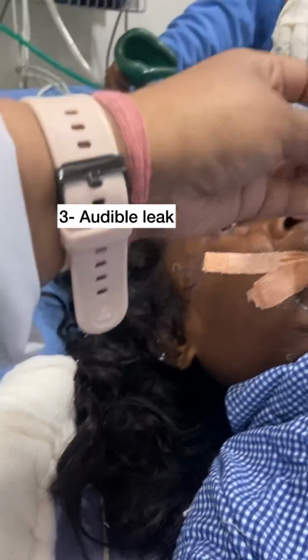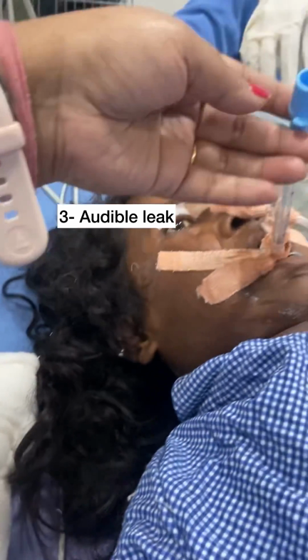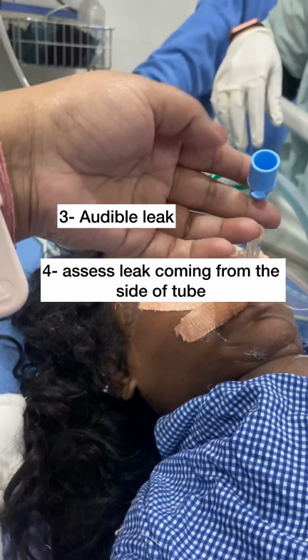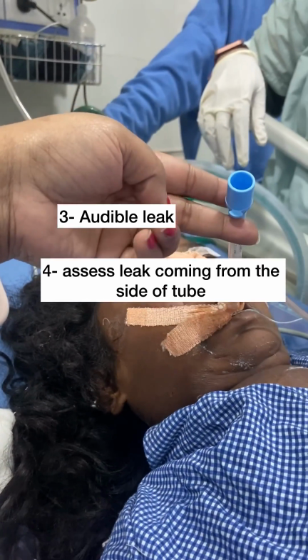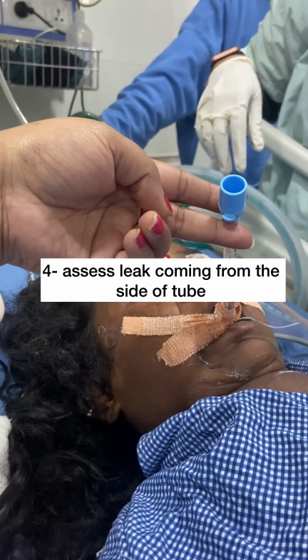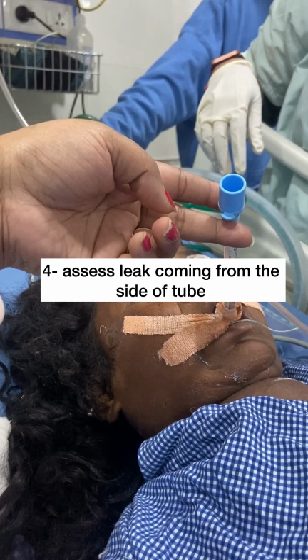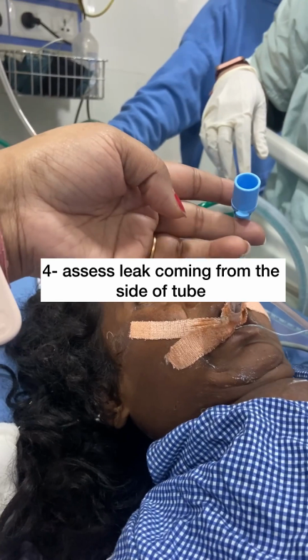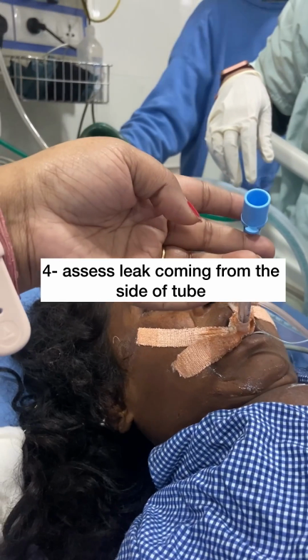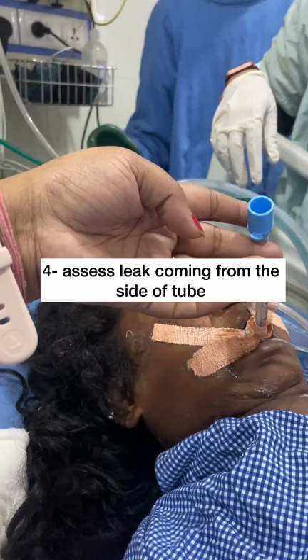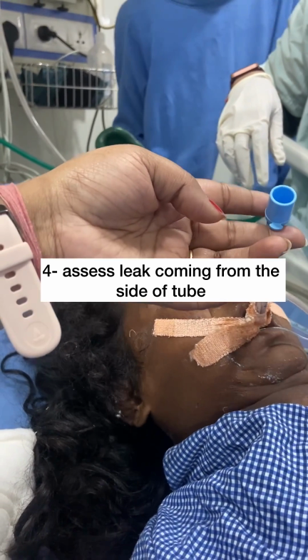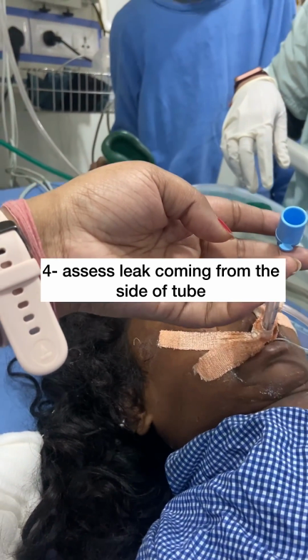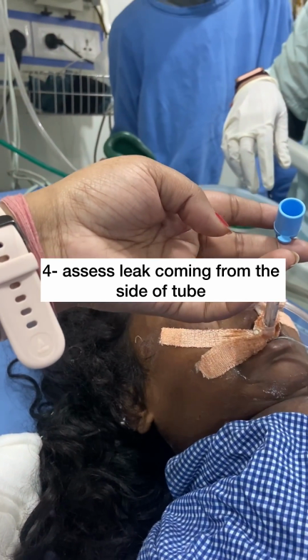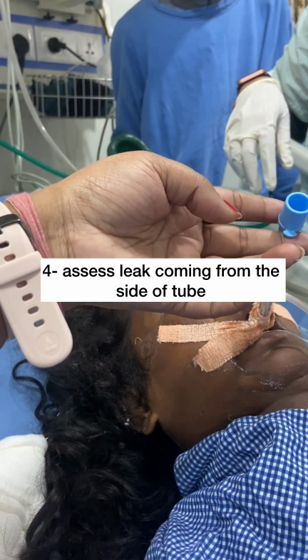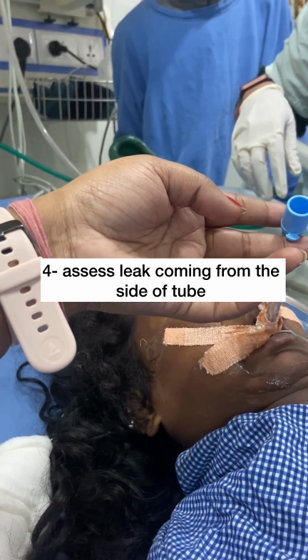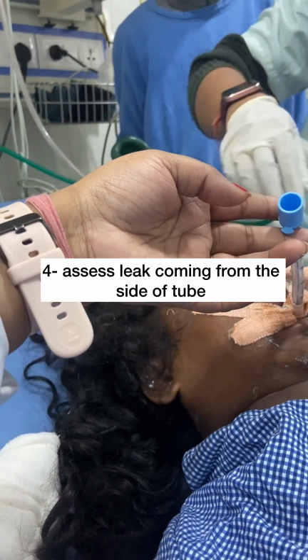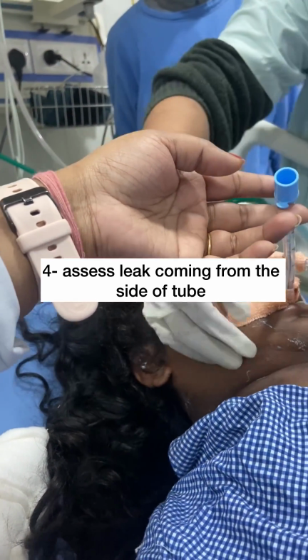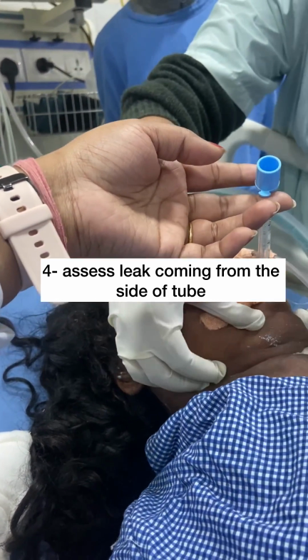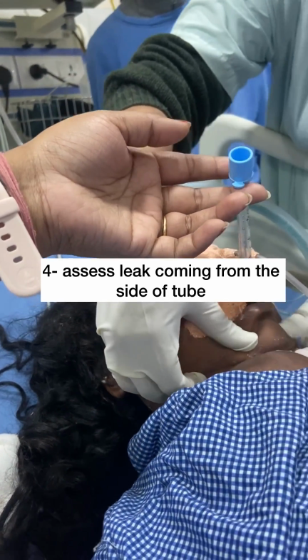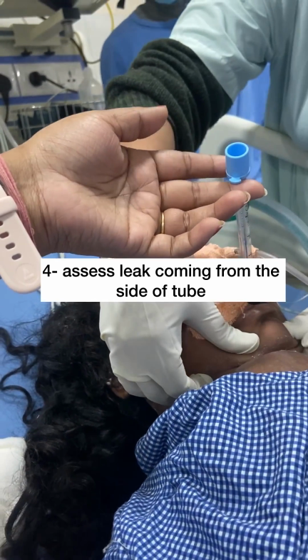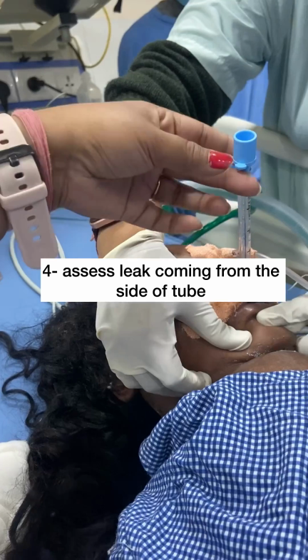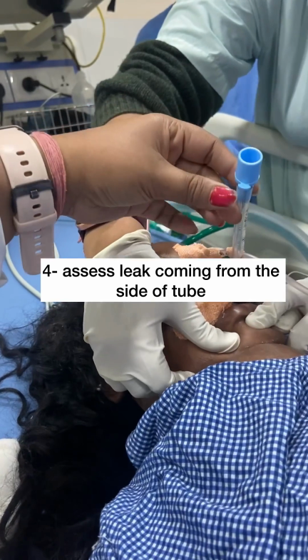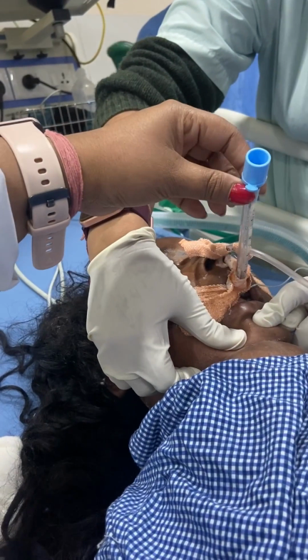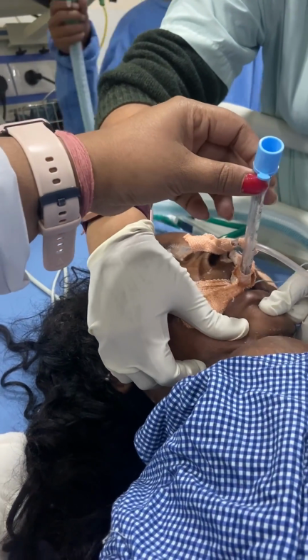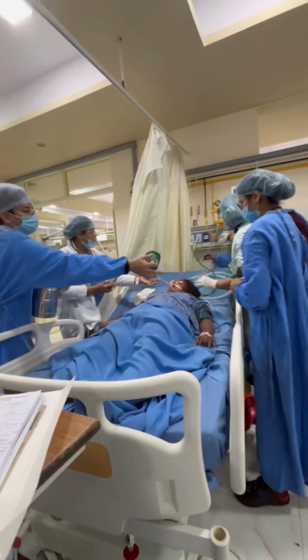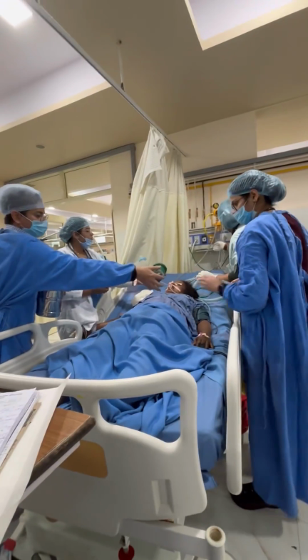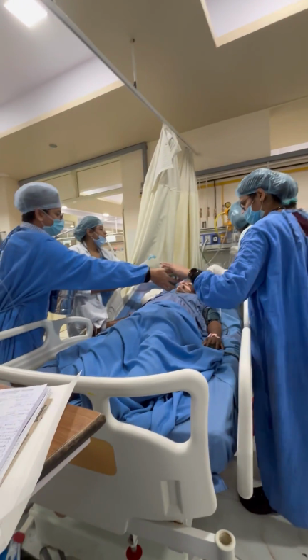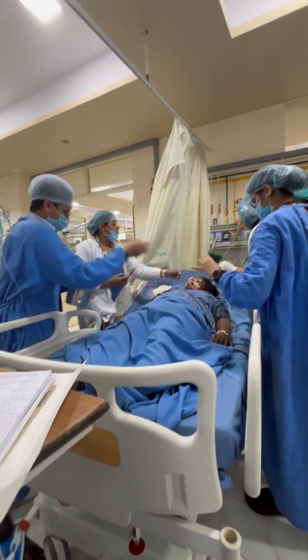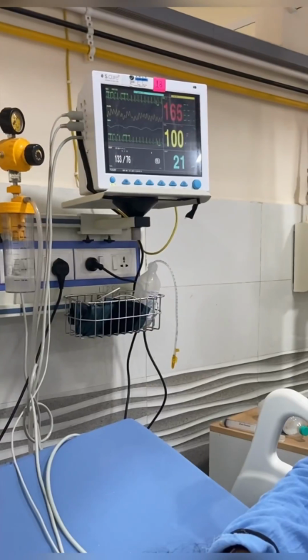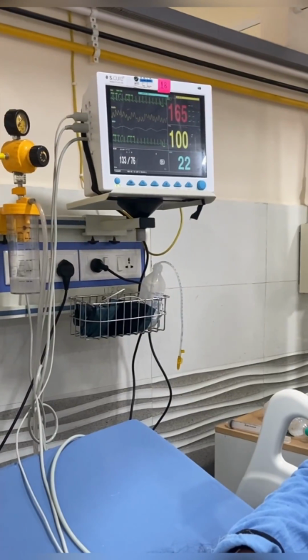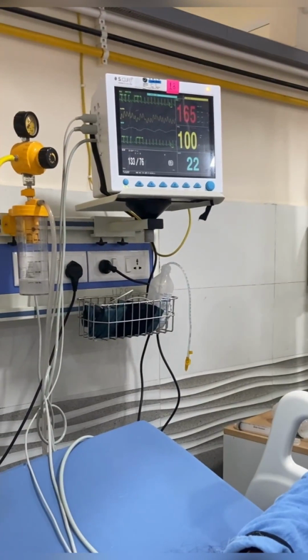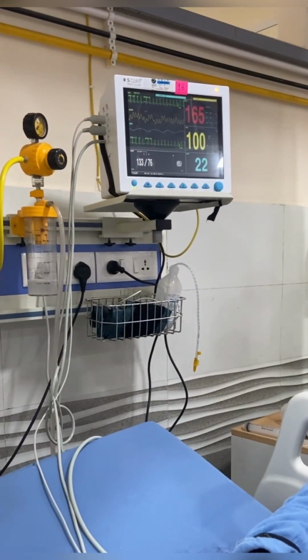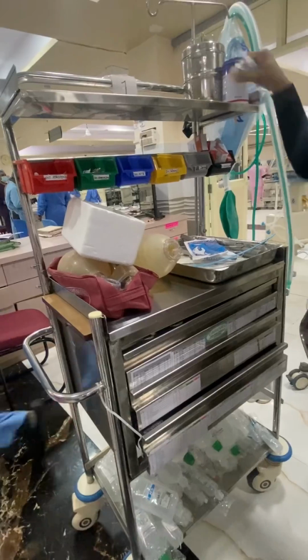Another method is to deflate the cuff and assess for an audible leak from the side. You can also block the tube end and assess the leak coming from the side of the tube from the trachea. As the cuff leak test is negative — that is, no edema or collapsing of the trachea — we are heading towards extubation.